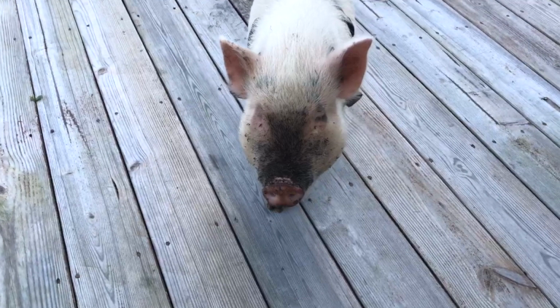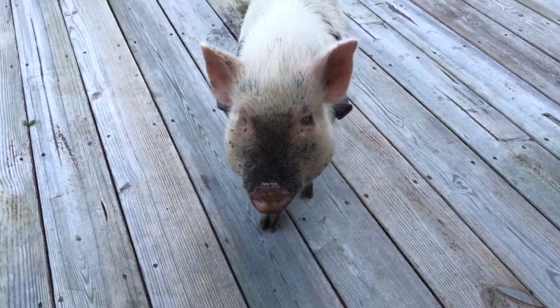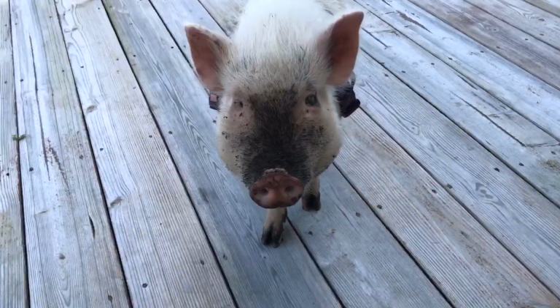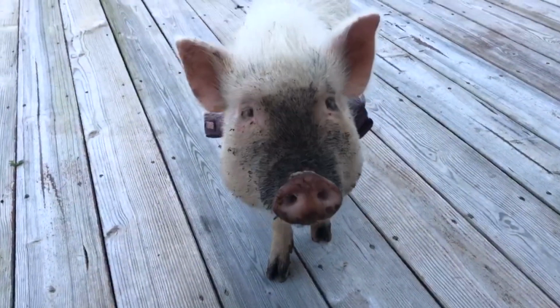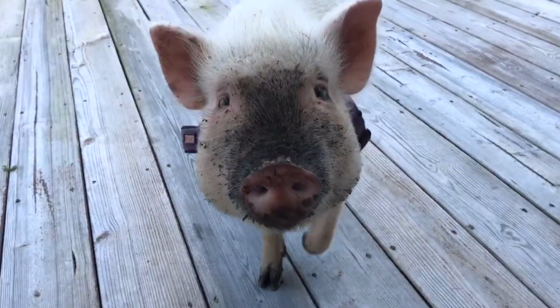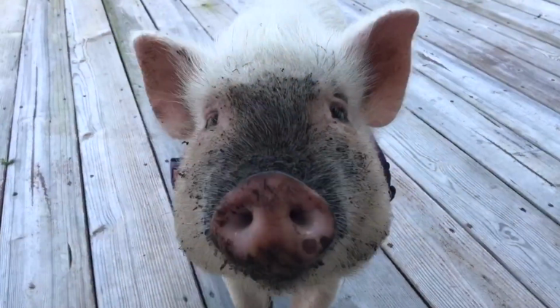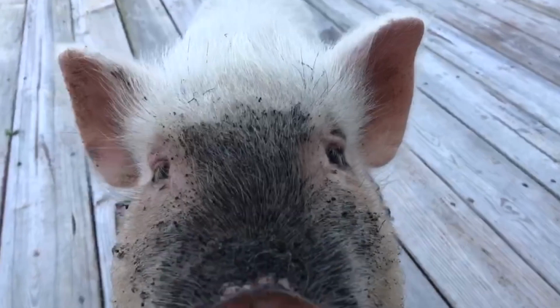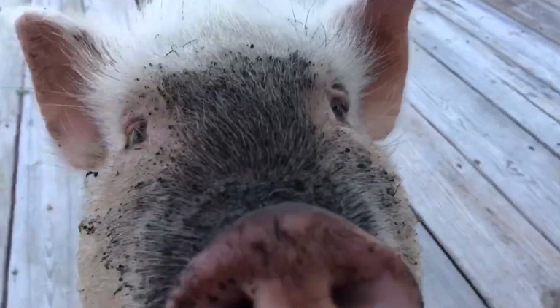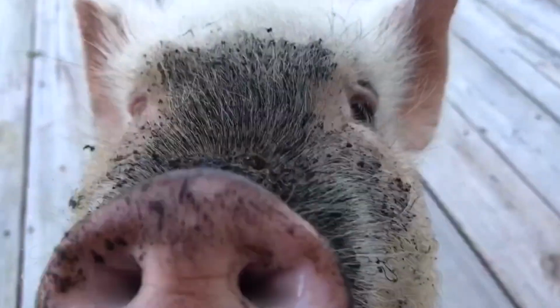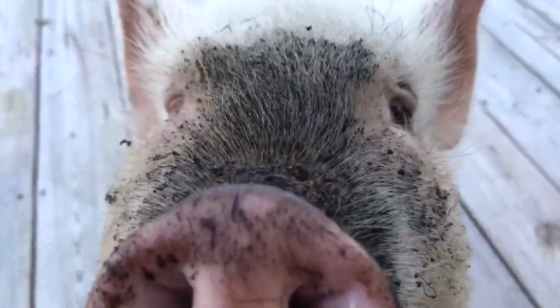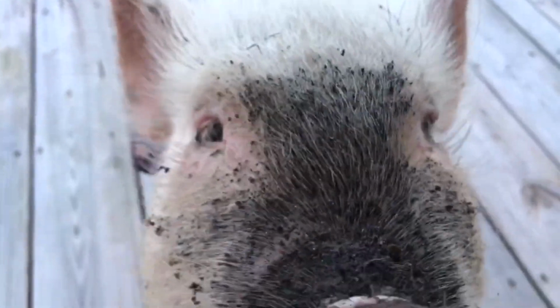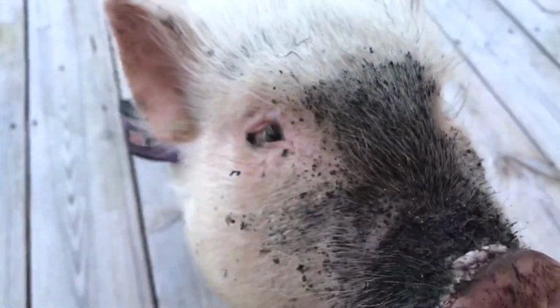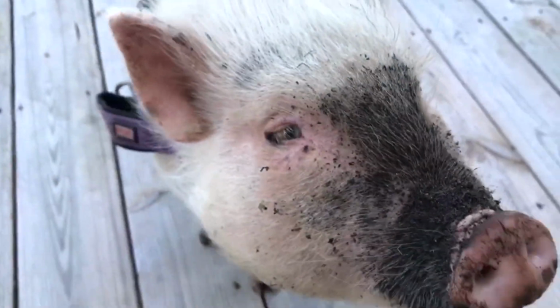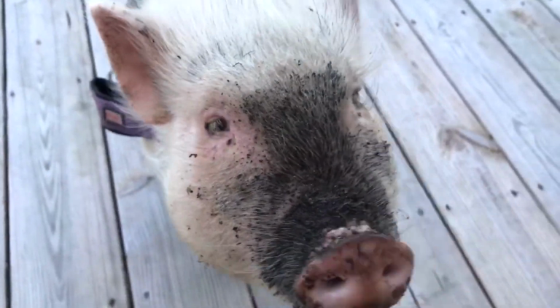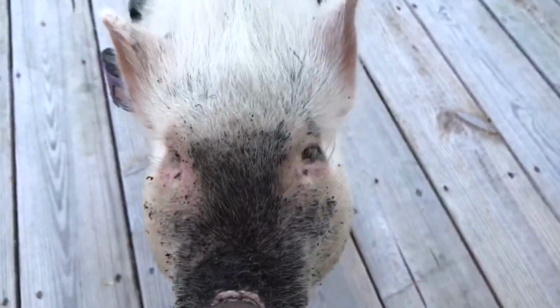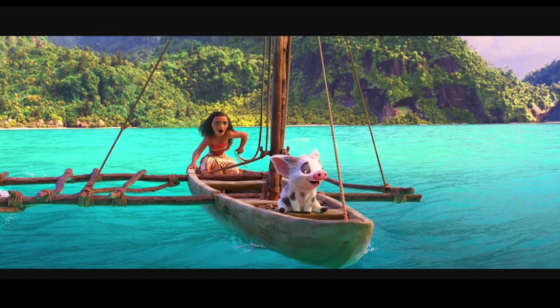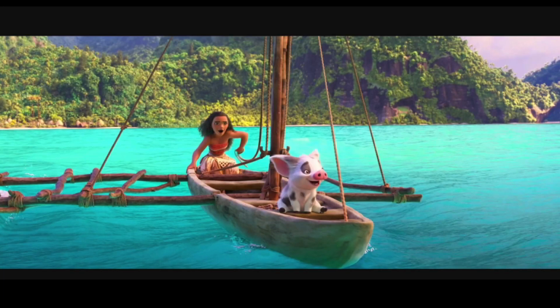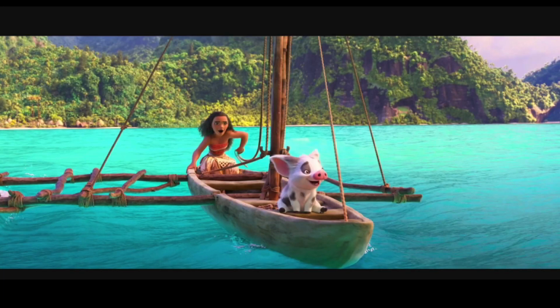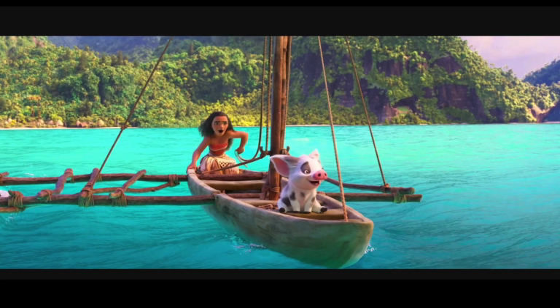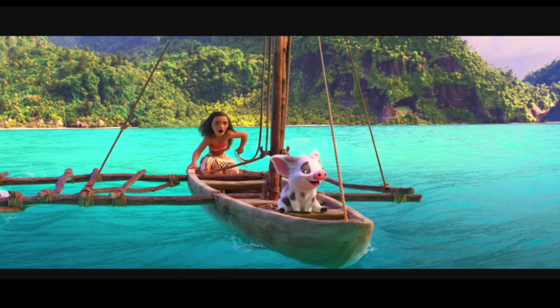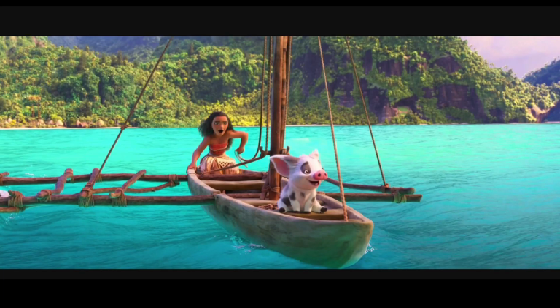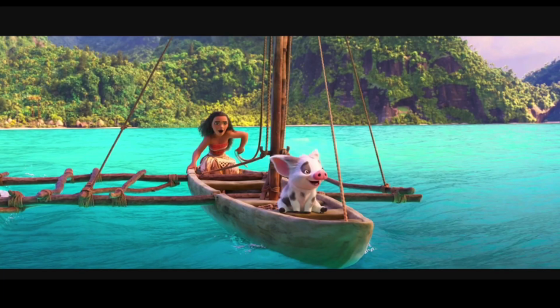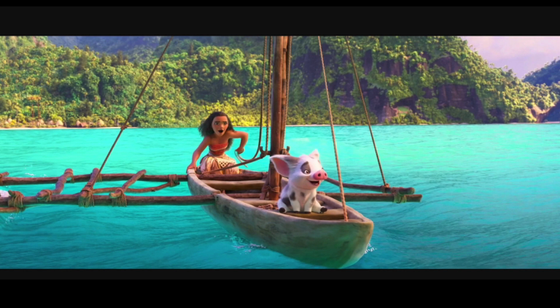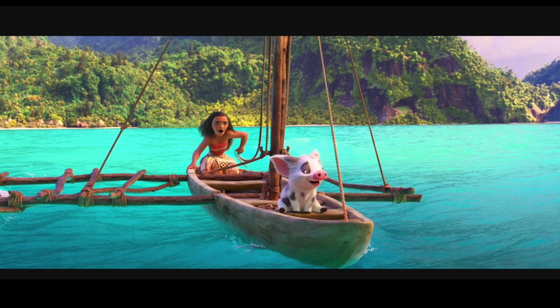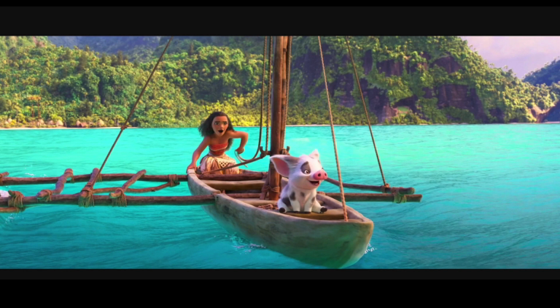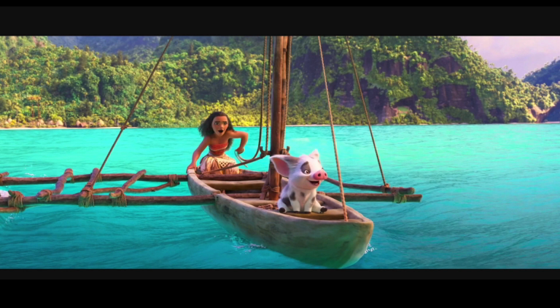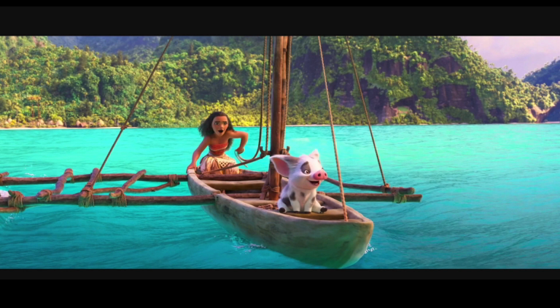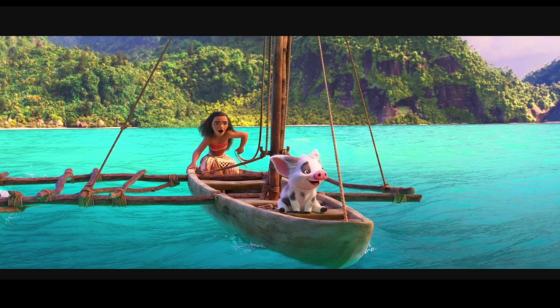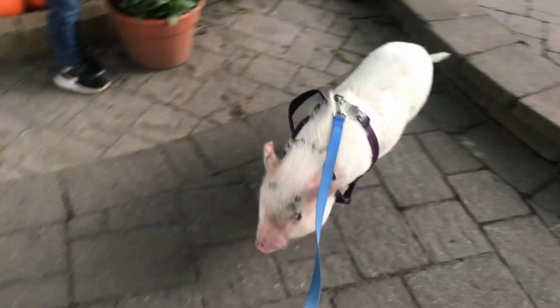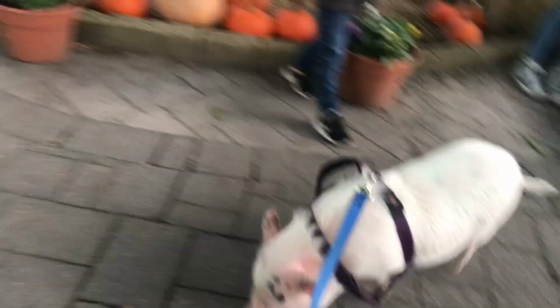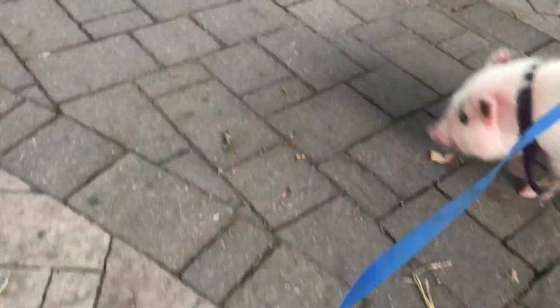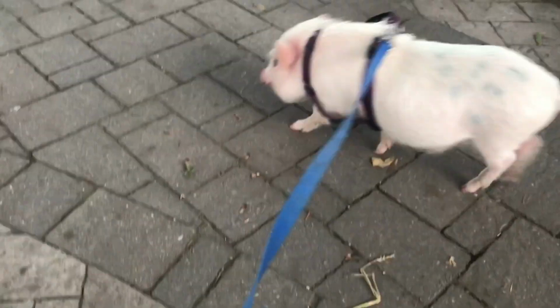This is Pua. She's a pot-bellied pig. She was named after the Disney movie Moana. And she's one year old.